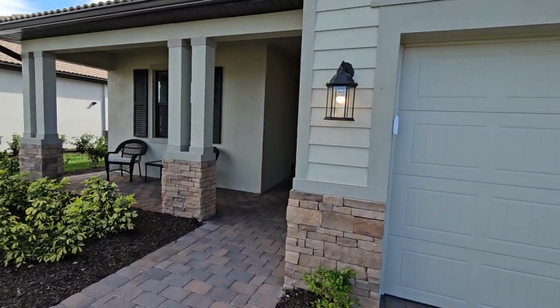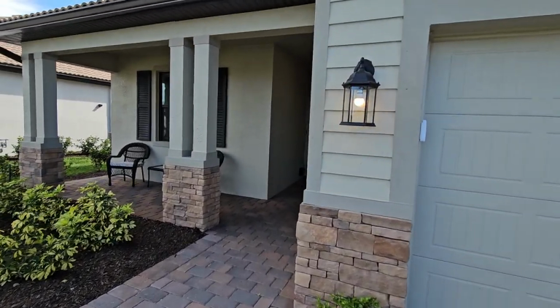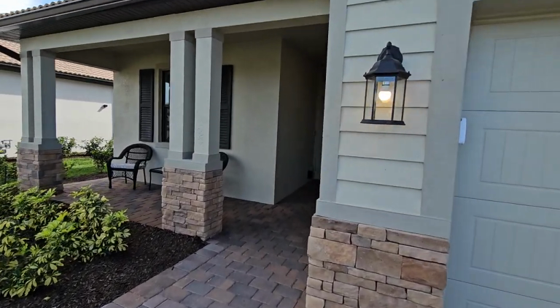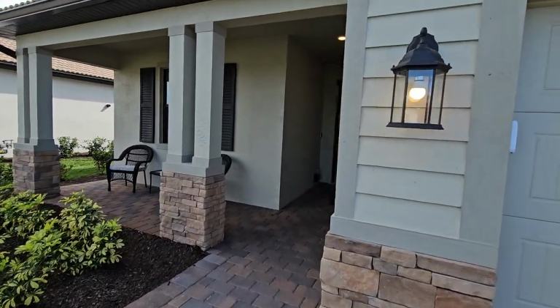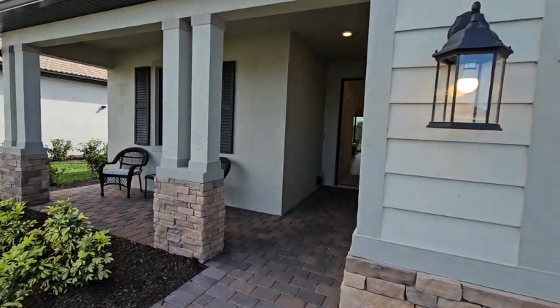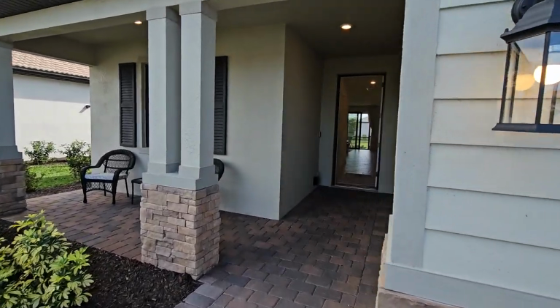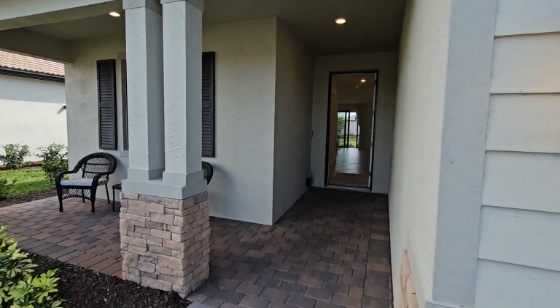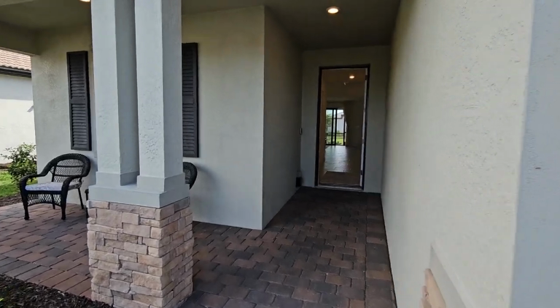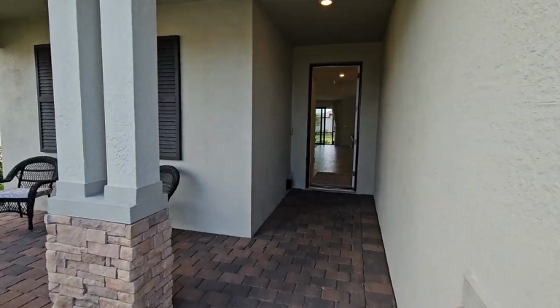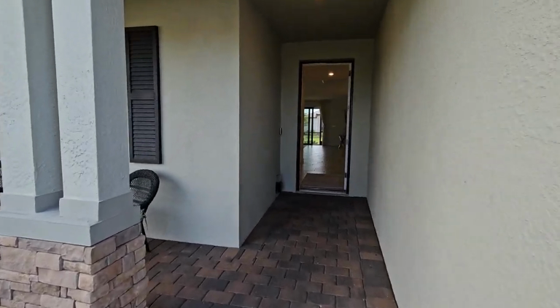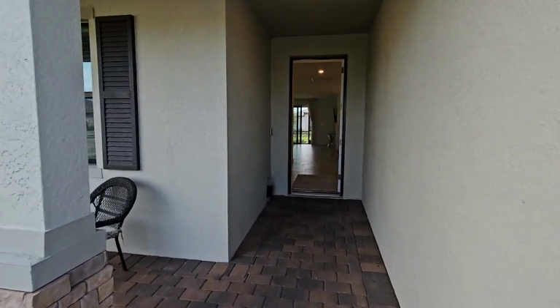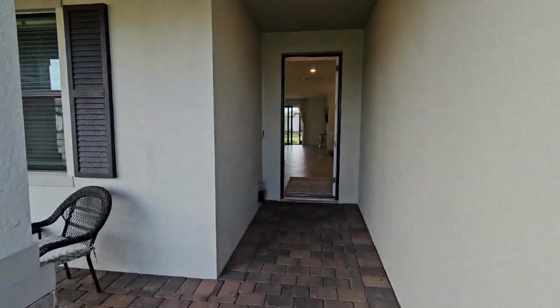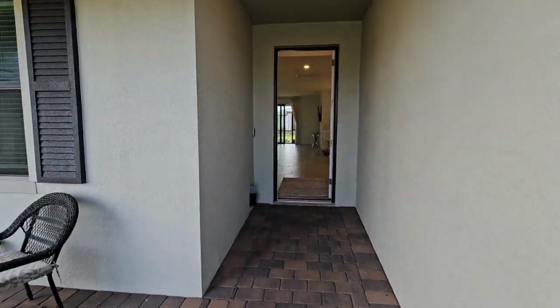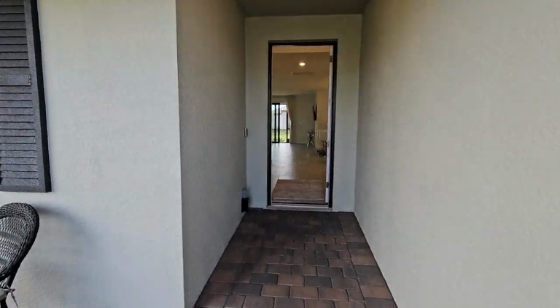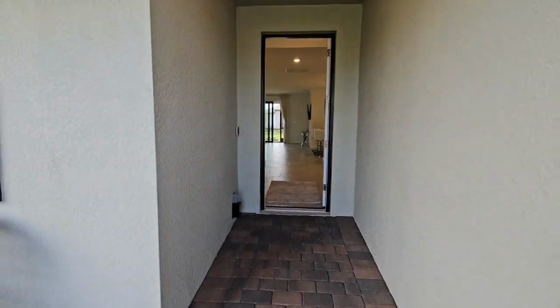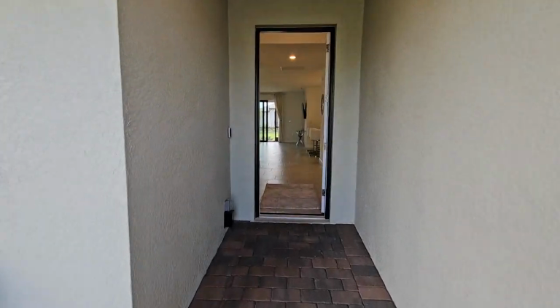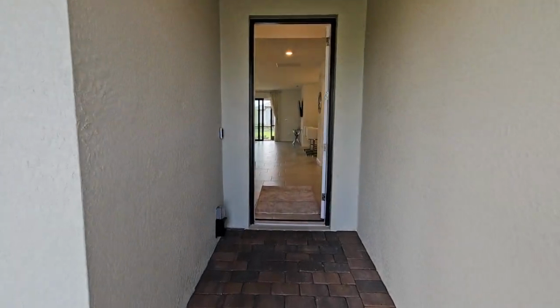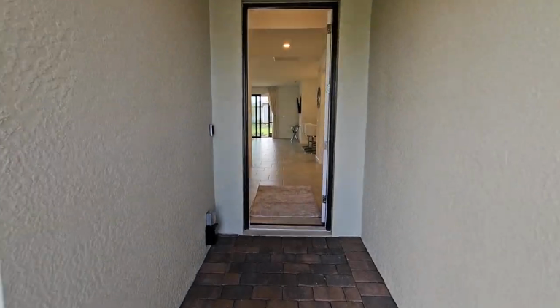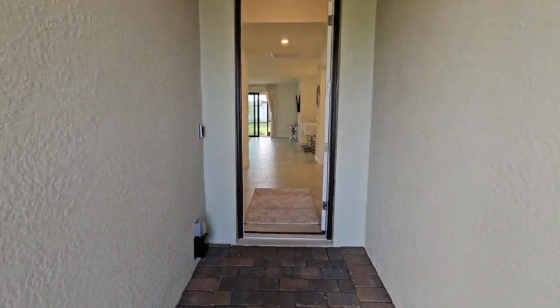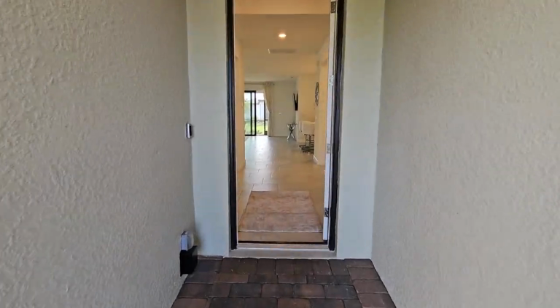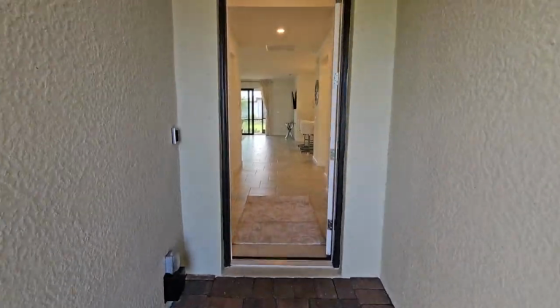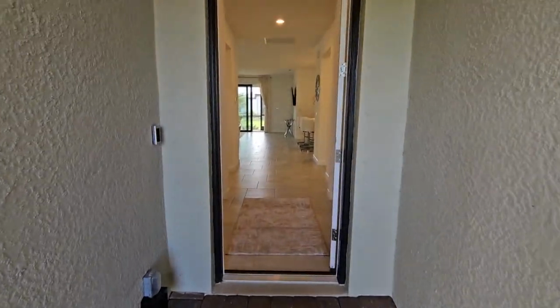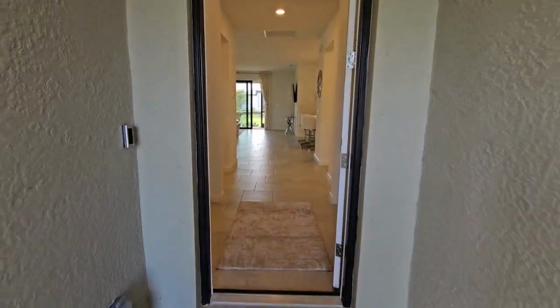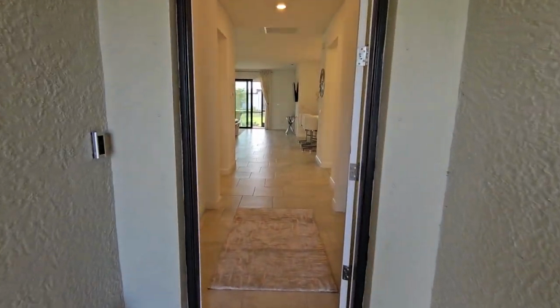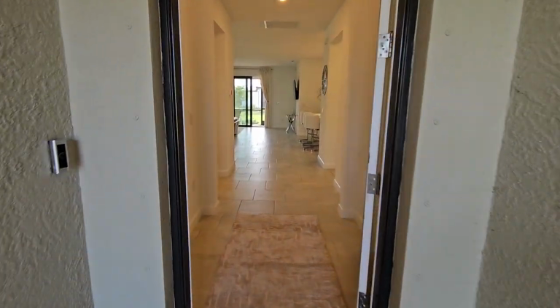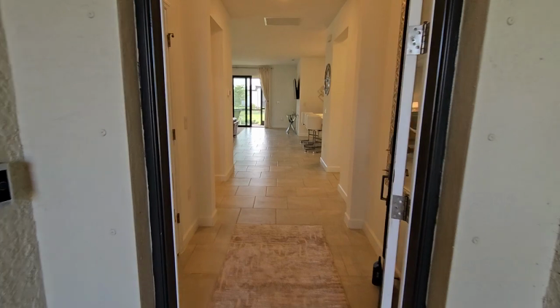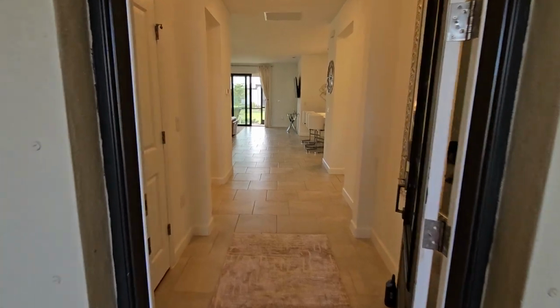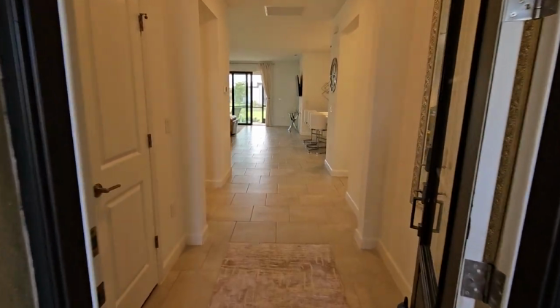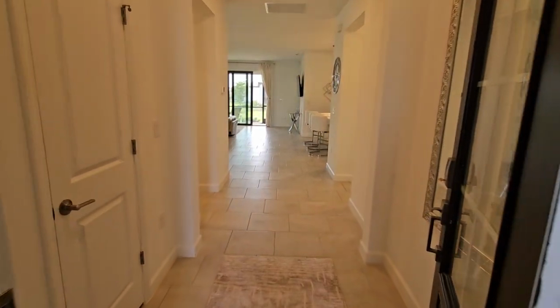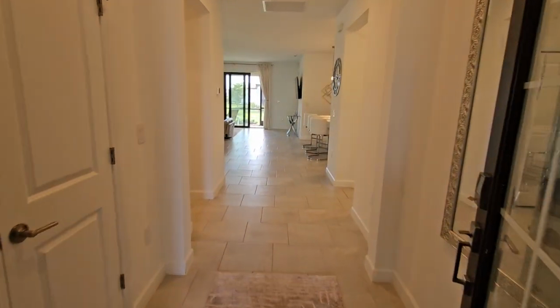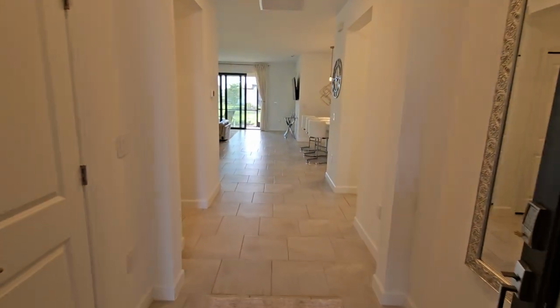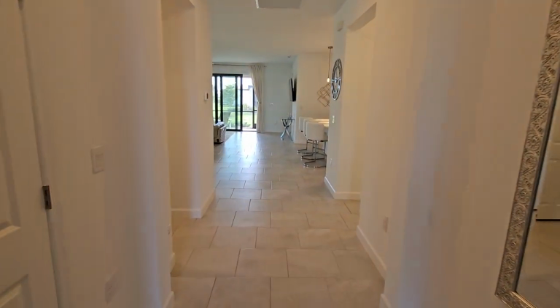This home here is three beds, three bath, right around 1,850 square feet with a two-car garage. Let's run inside and take a look.